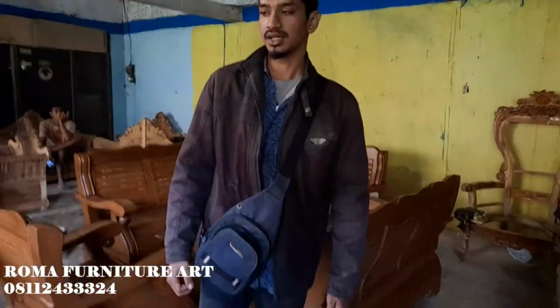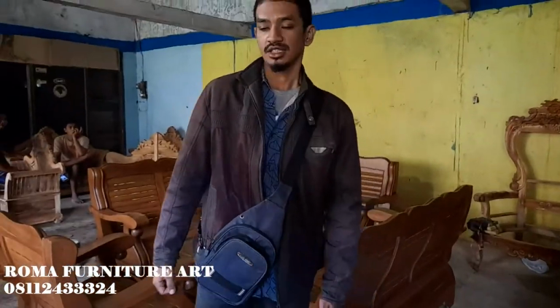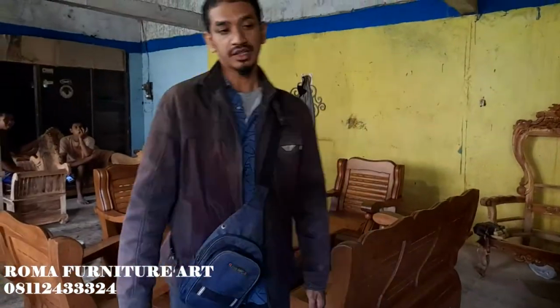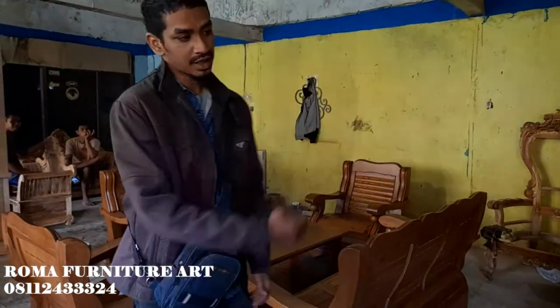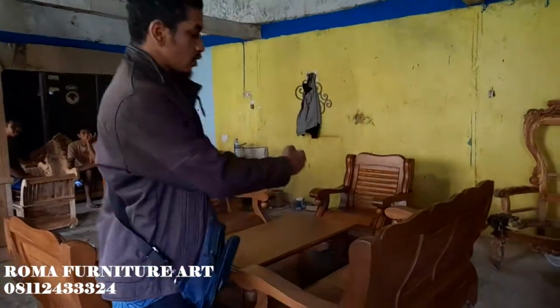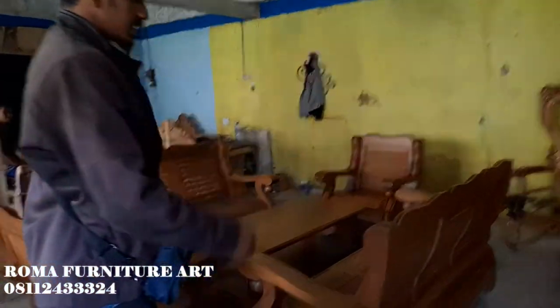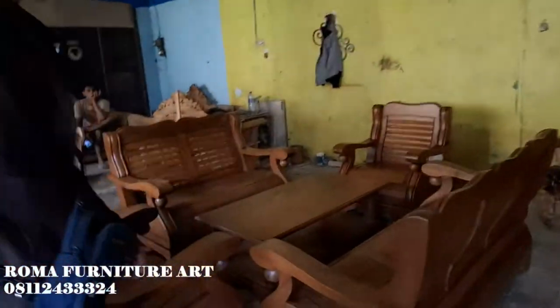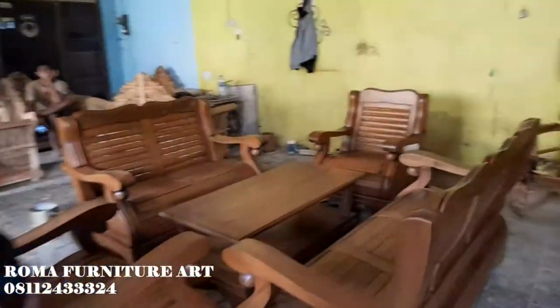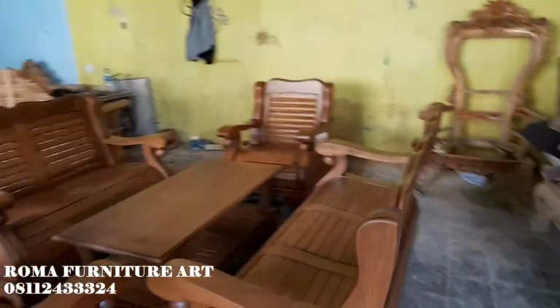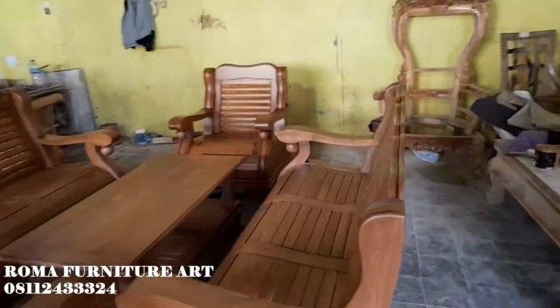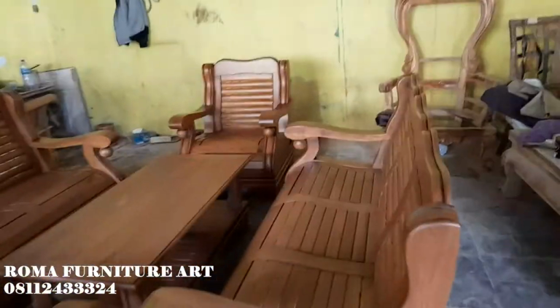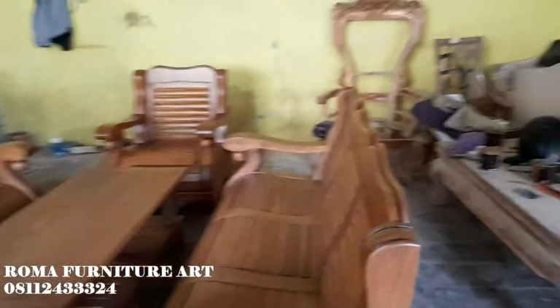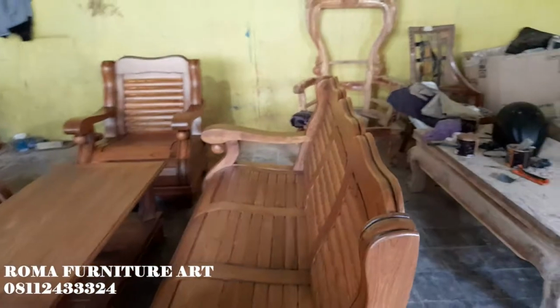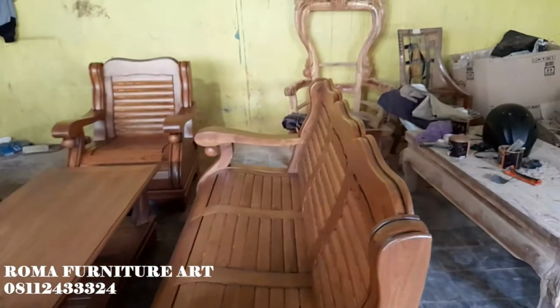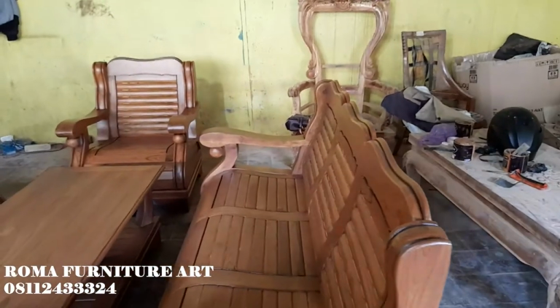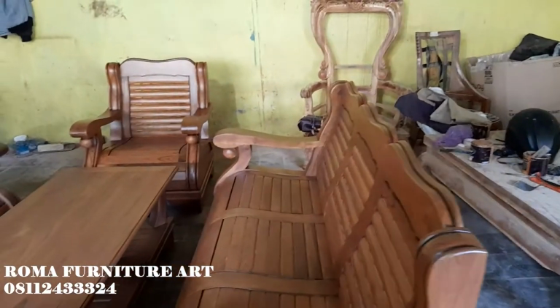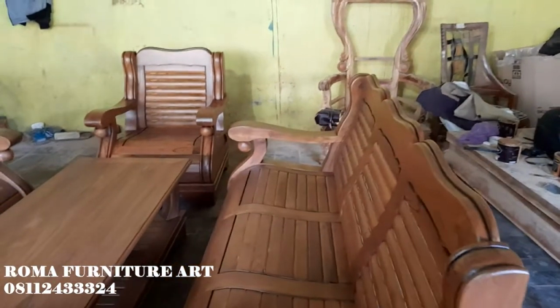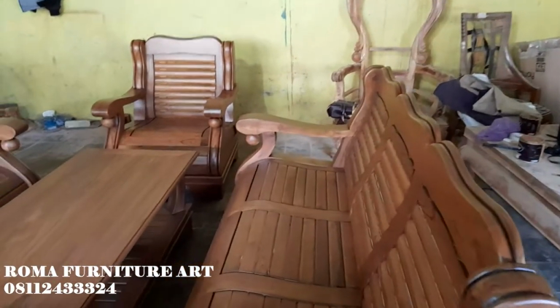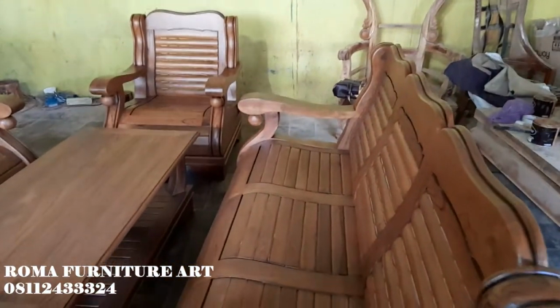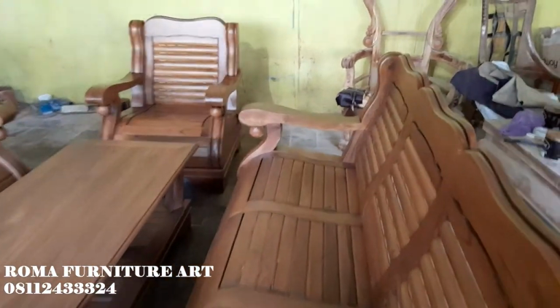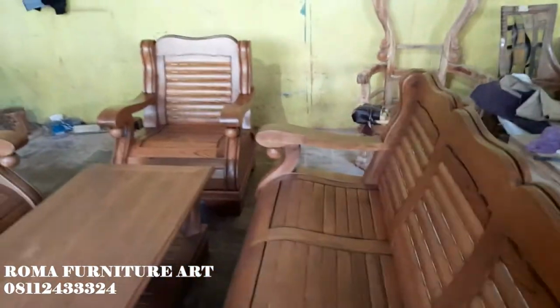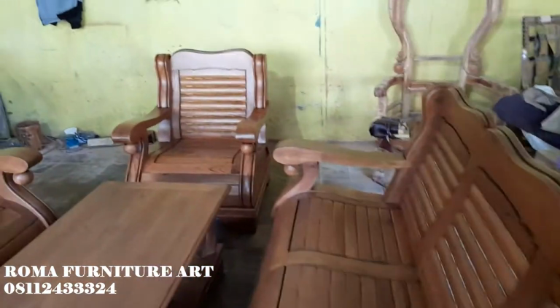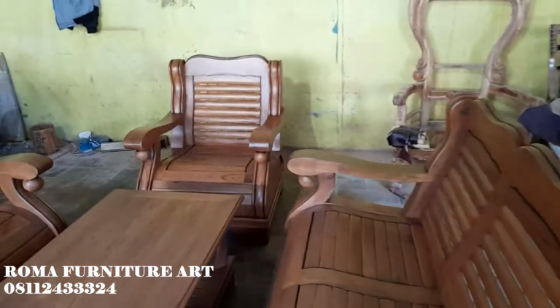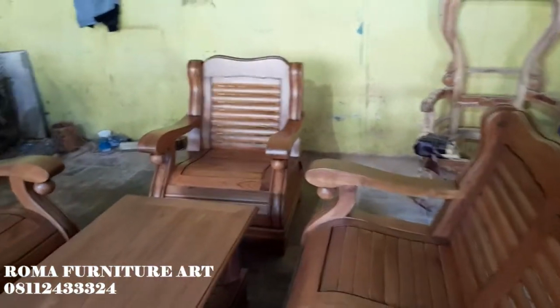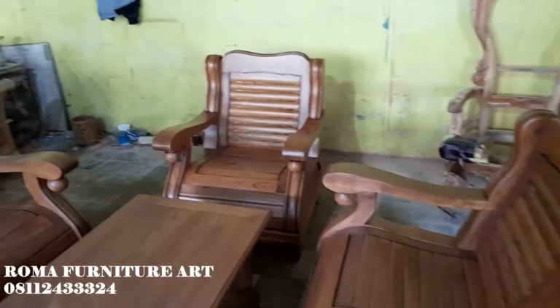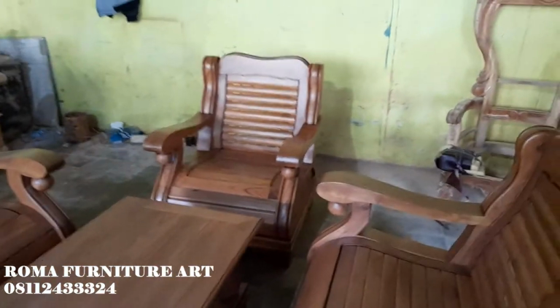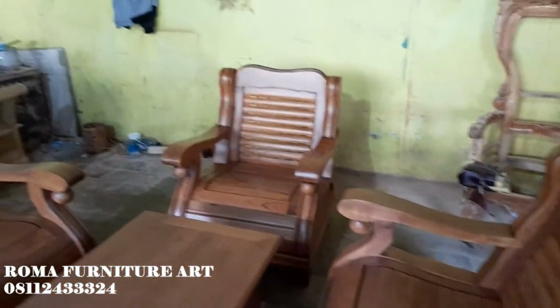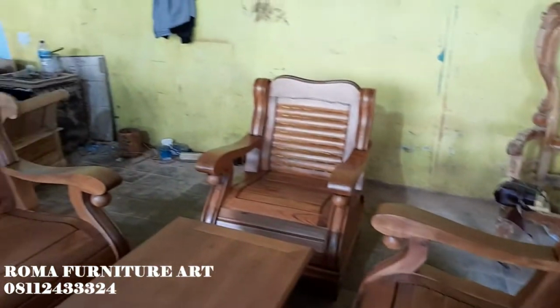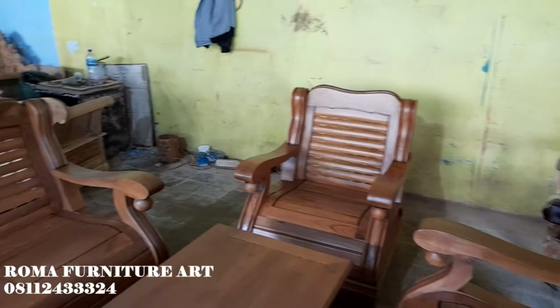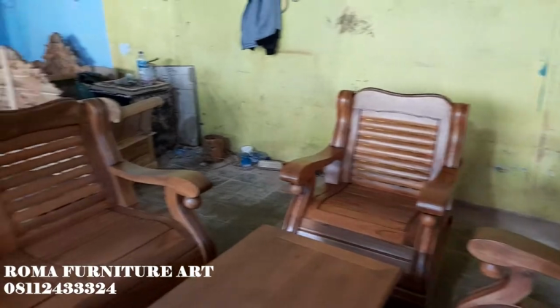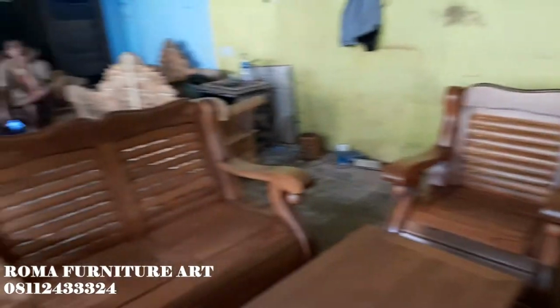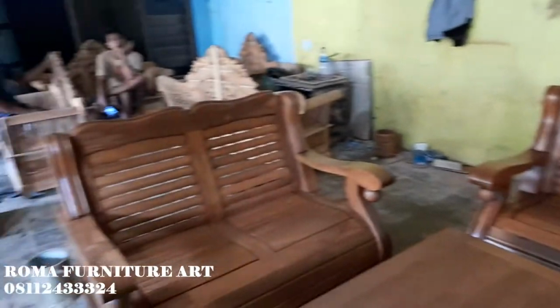Seperti ini penampakan korsinya. Kita menggunakan finishing natural, natural chocolate muda, dan top wood gloss, top wood dove.